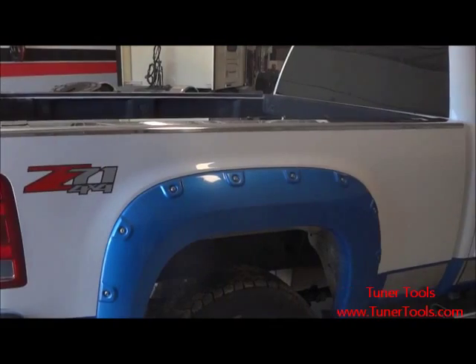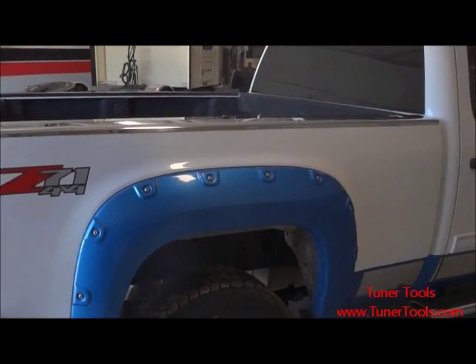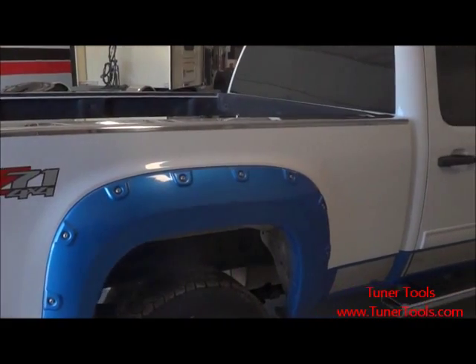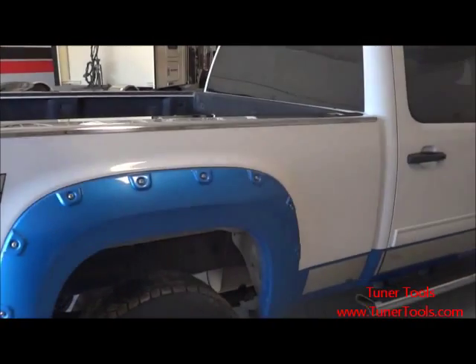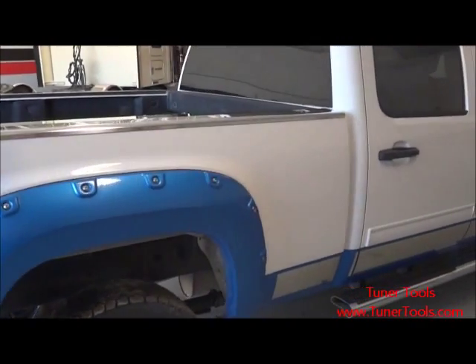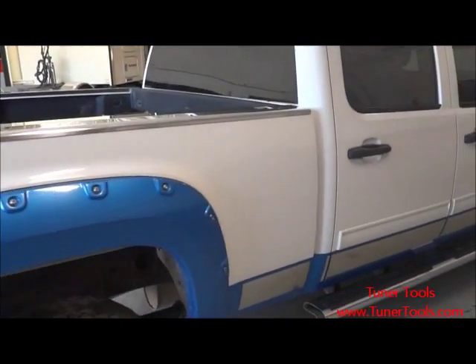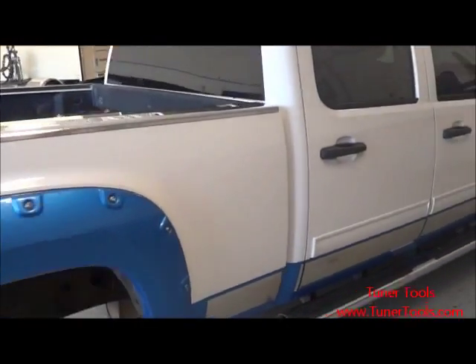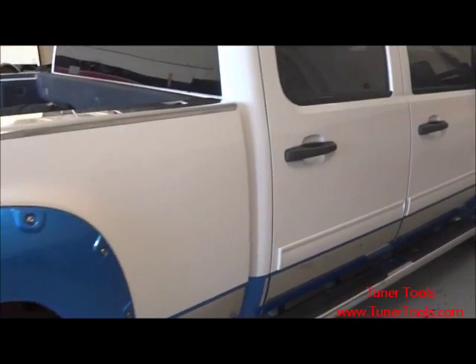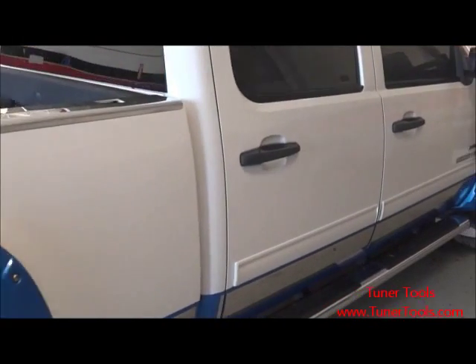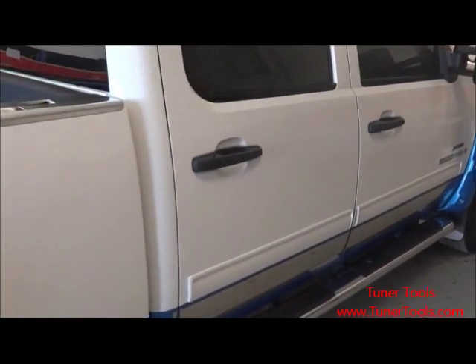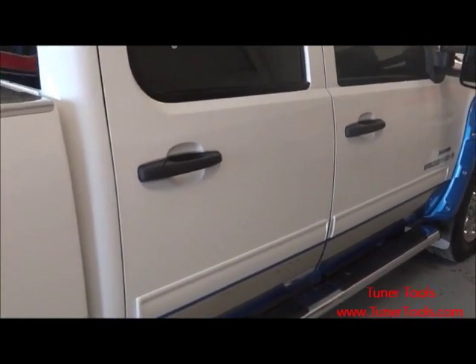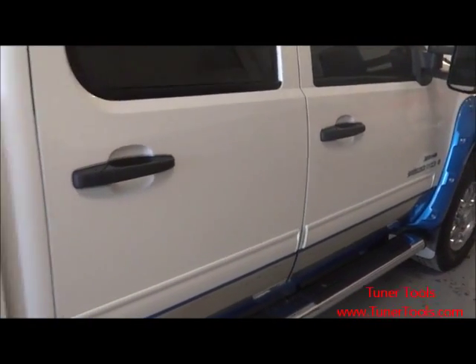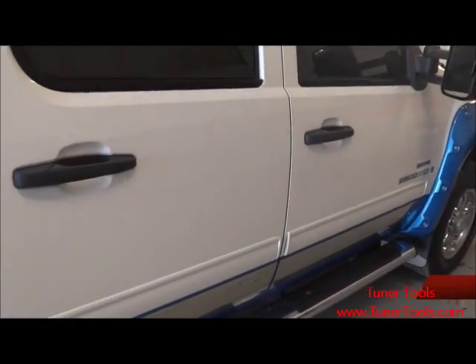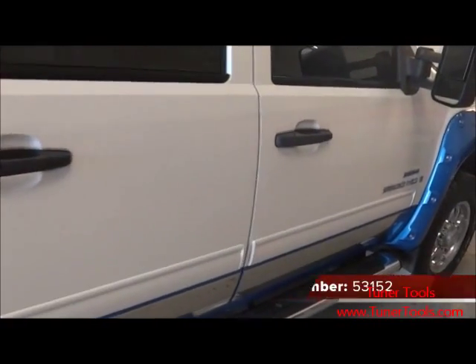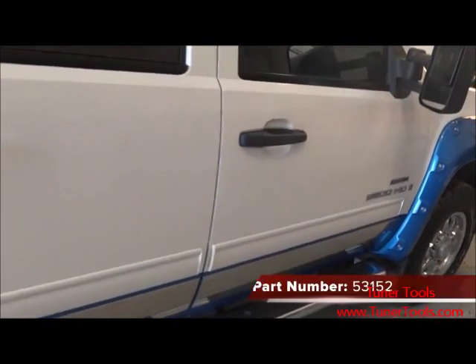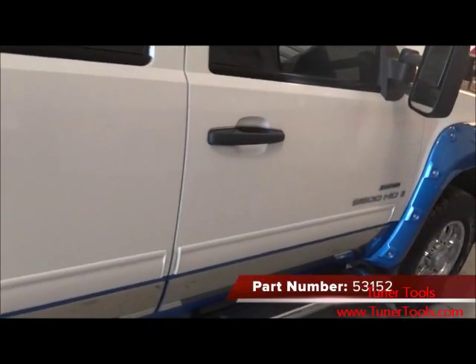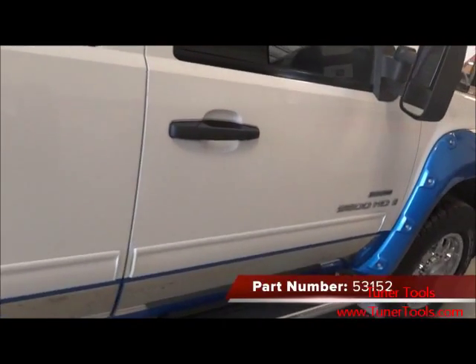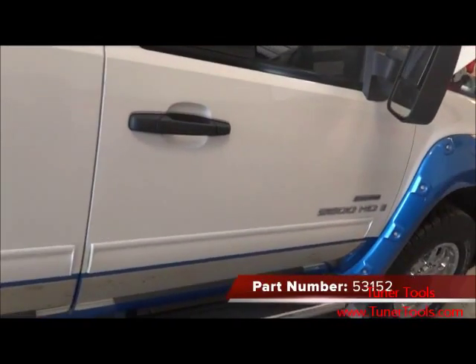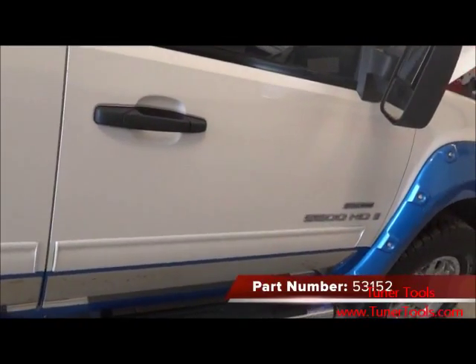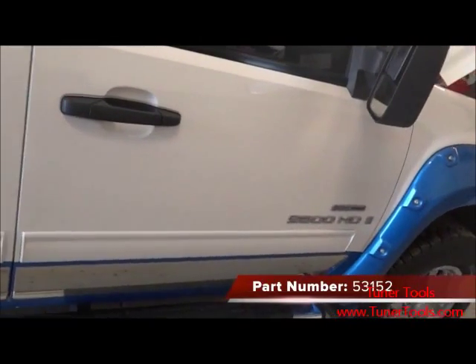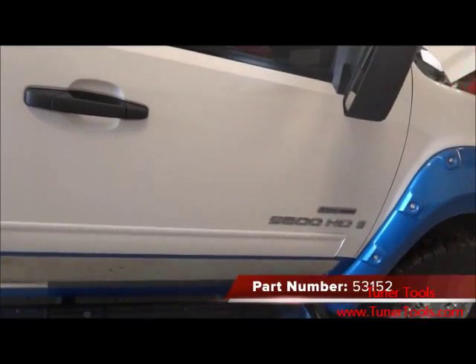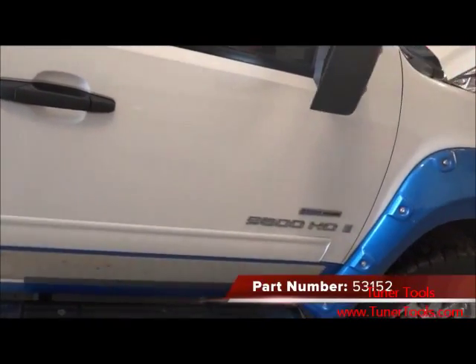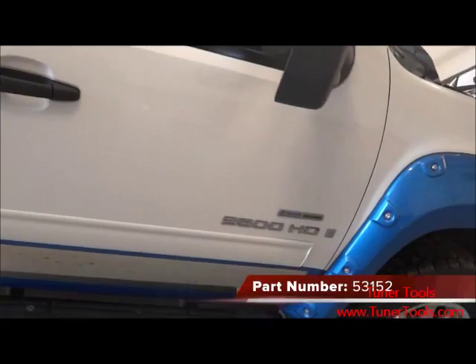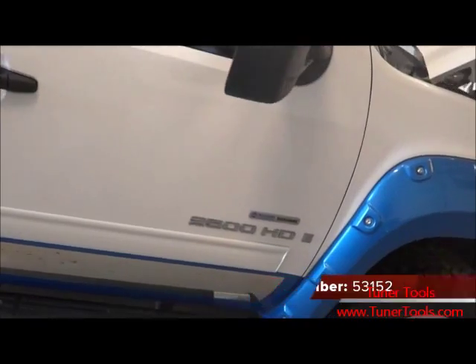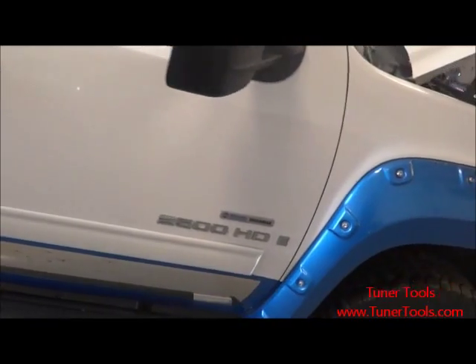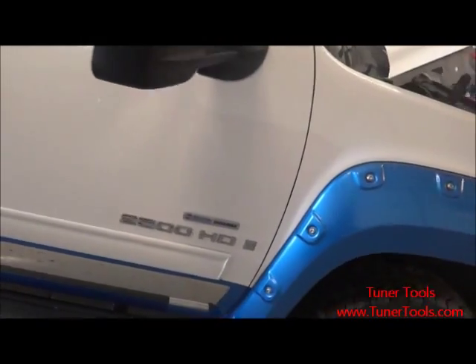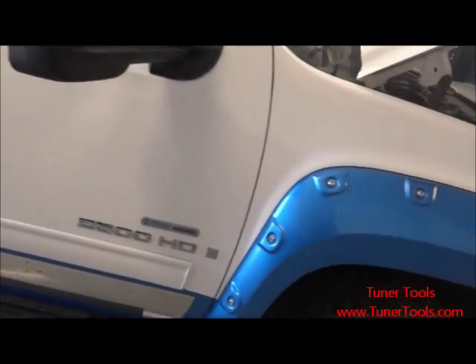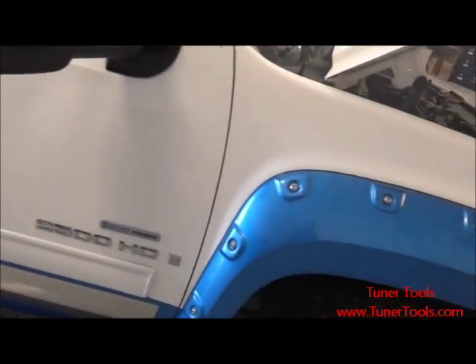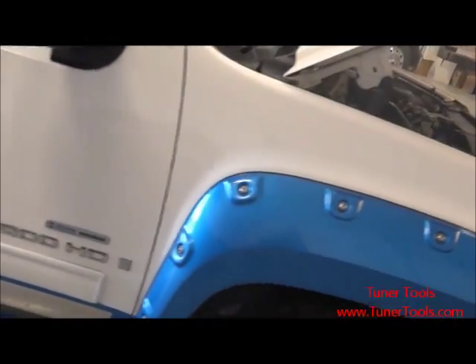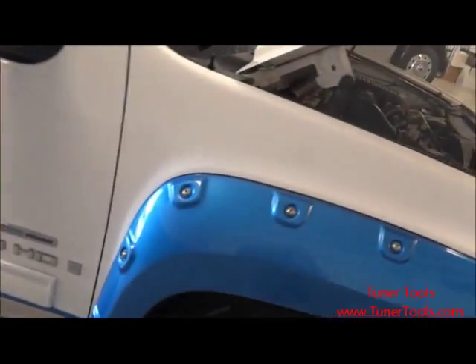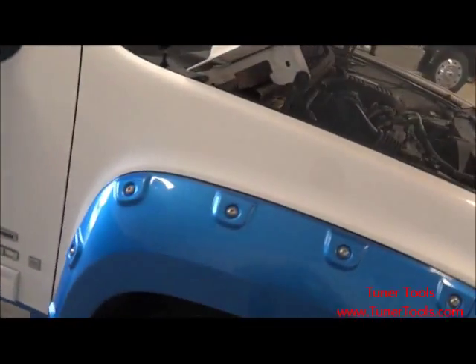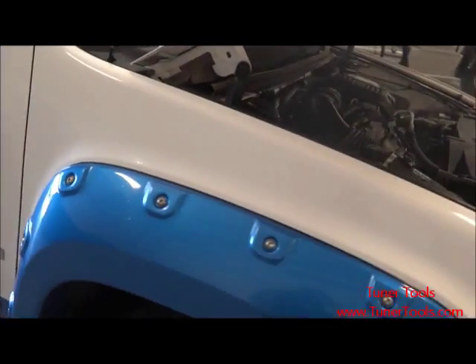We will be installing this intake system on a 2010 Chevy LMM, but this system, part number 53152, may fit other GM trucks. Be sure to check BullyDog.com for current applications.